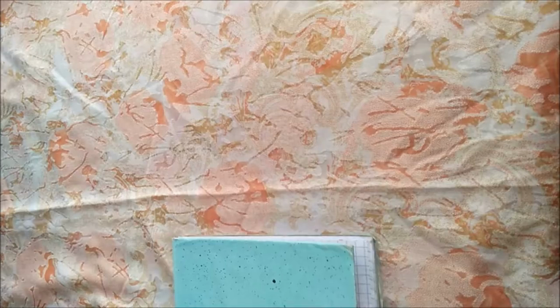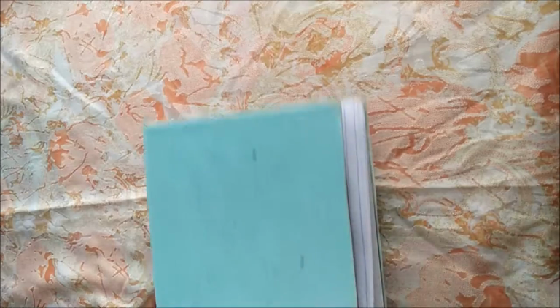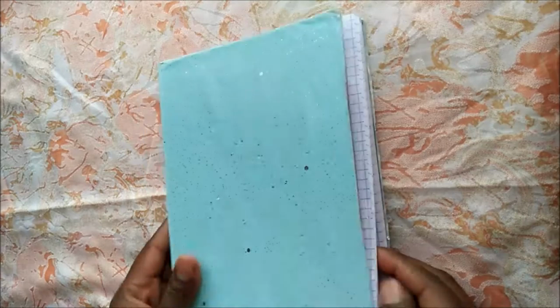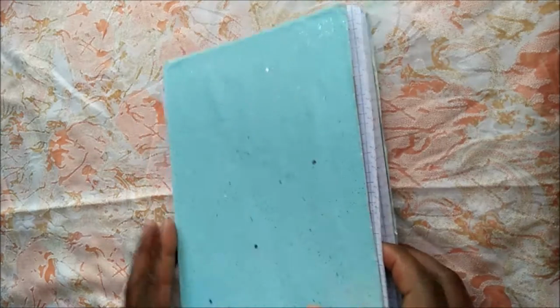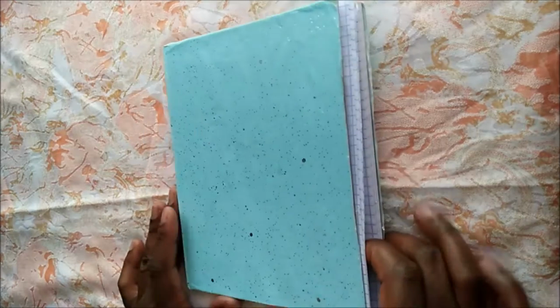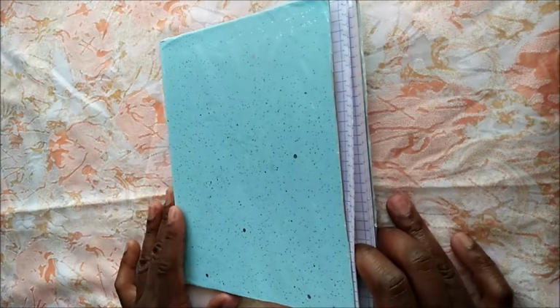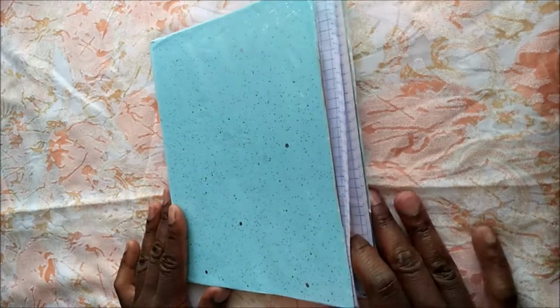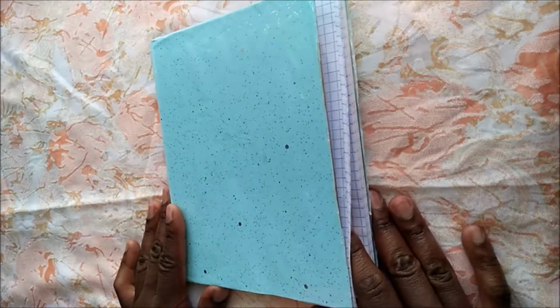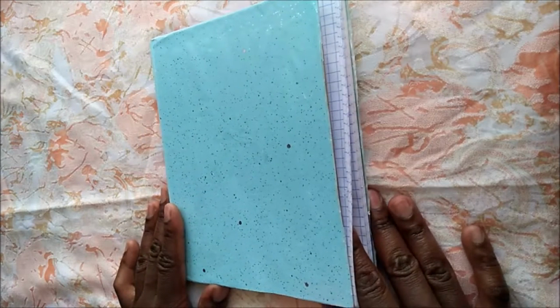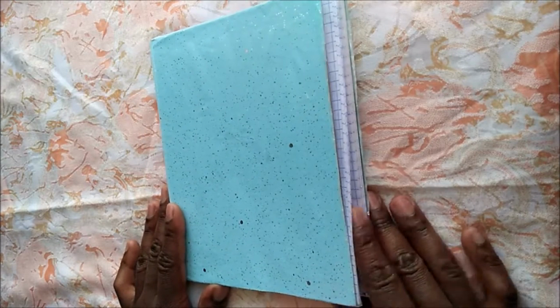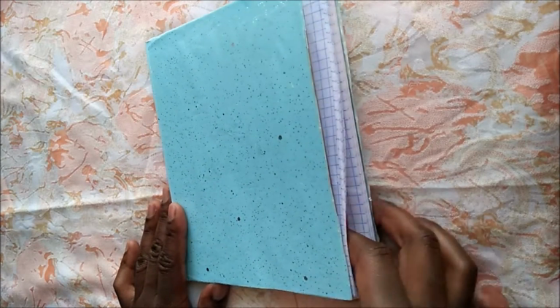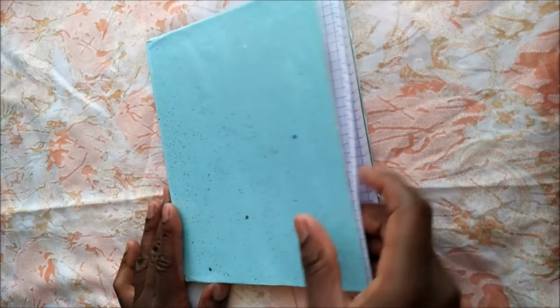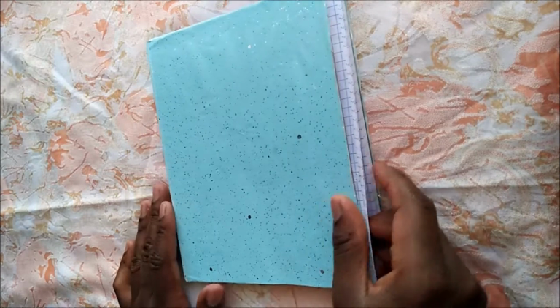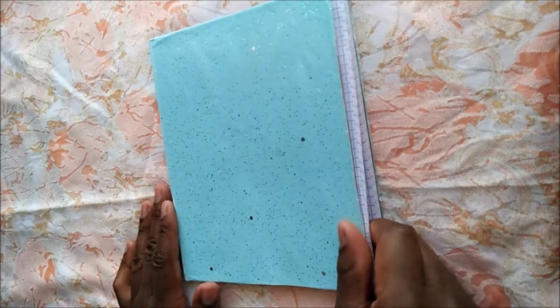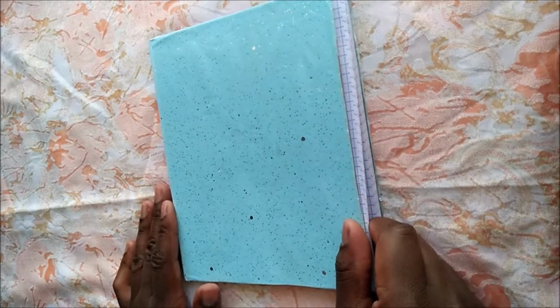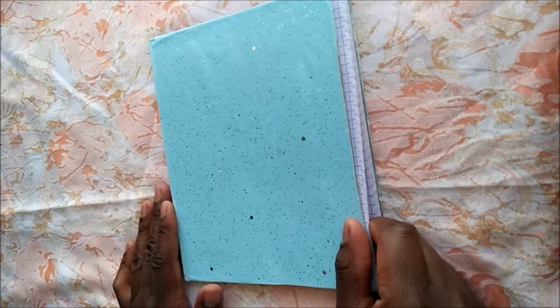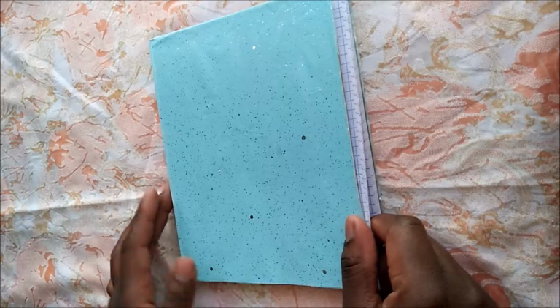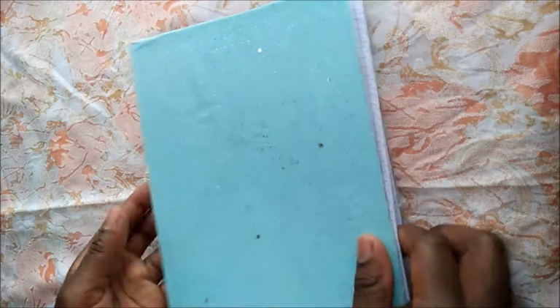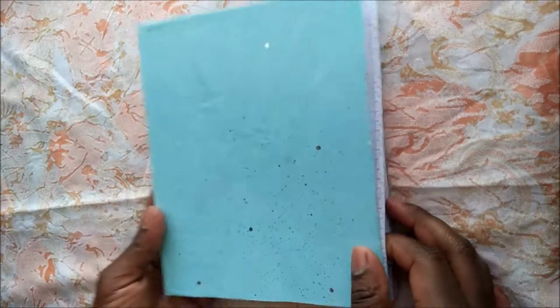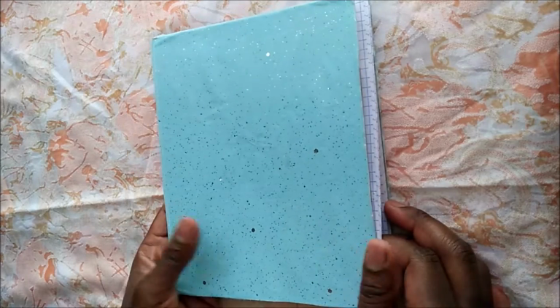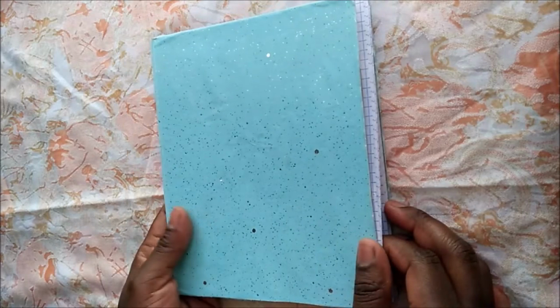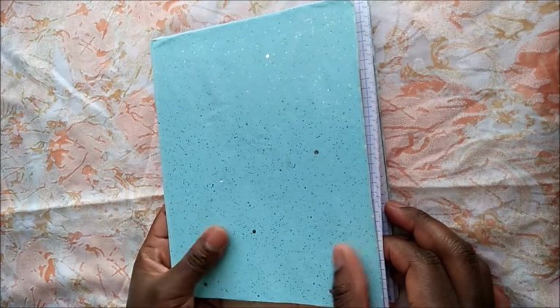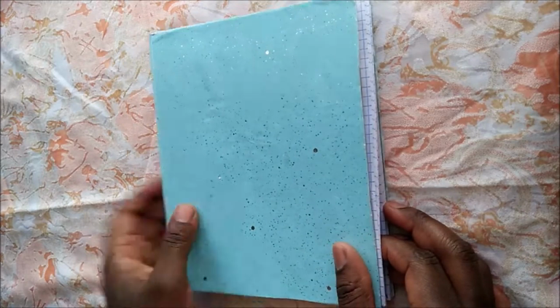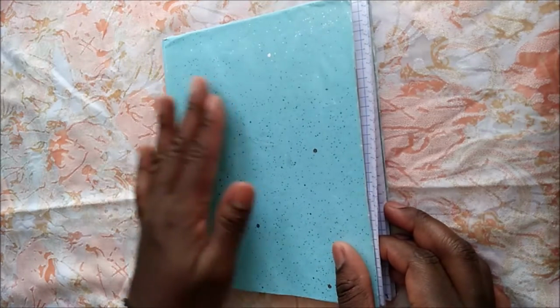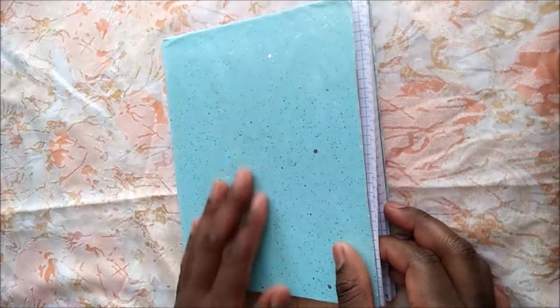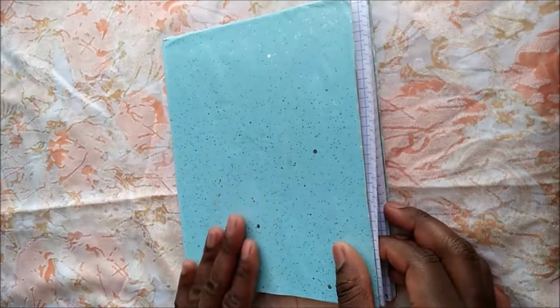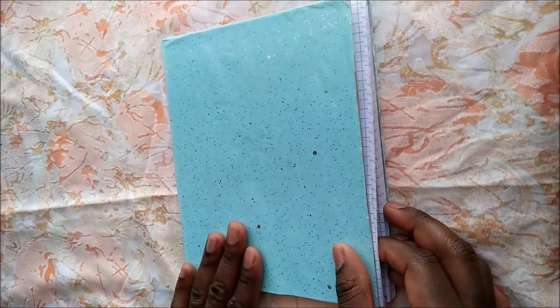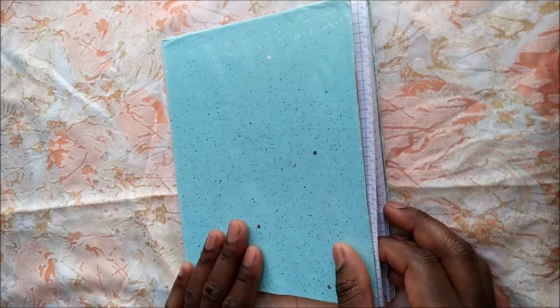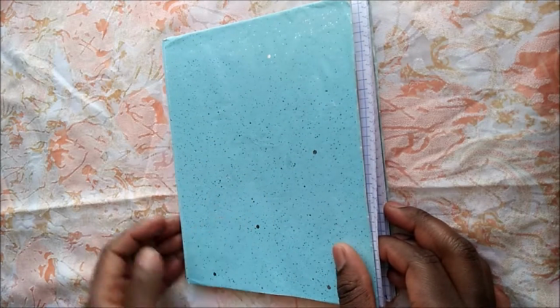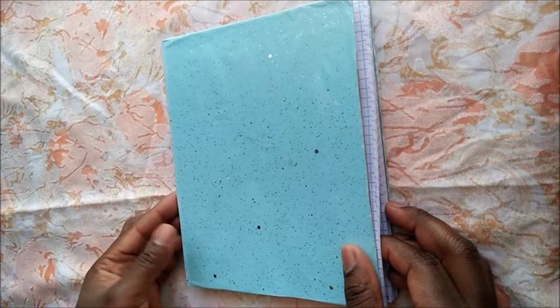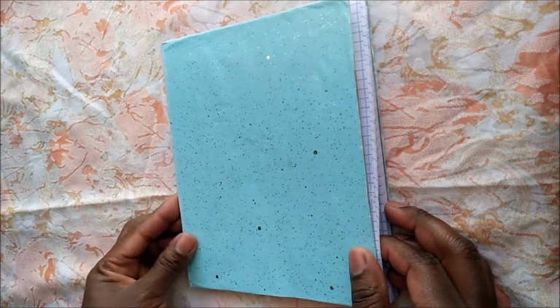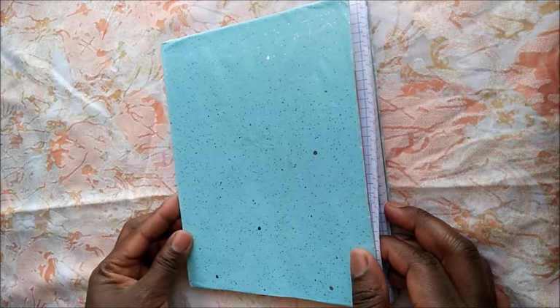Hey guys, welcome back to my channel! I want to share my February bullet journal flip-through. I changed up the cover of my notebook — I covered it with some wrapping paper and I think it looks so much better than leaving it plain.